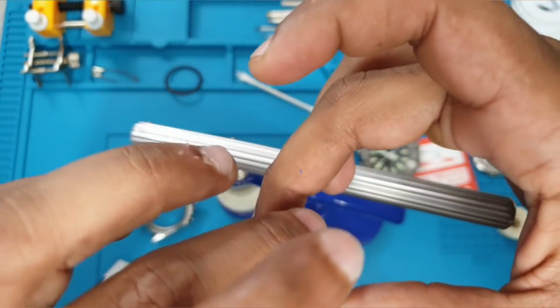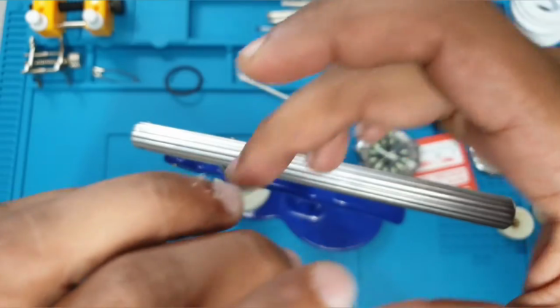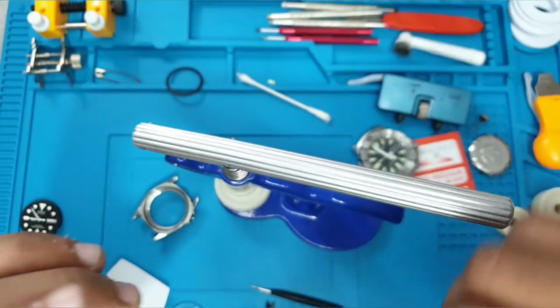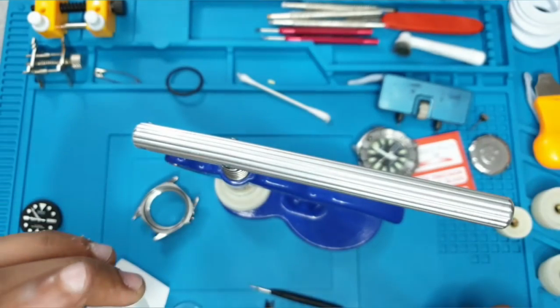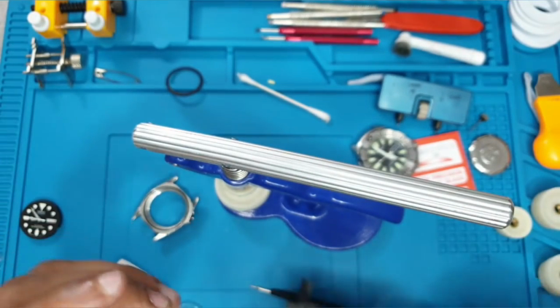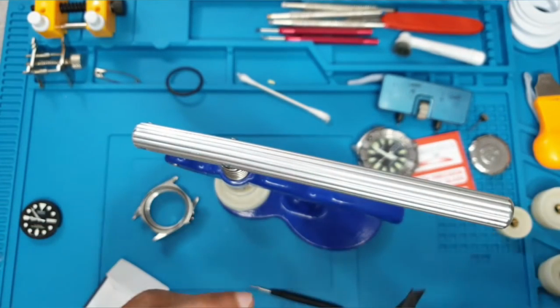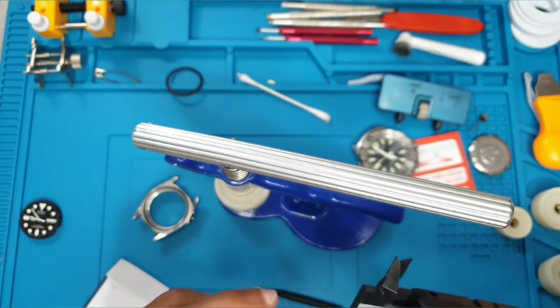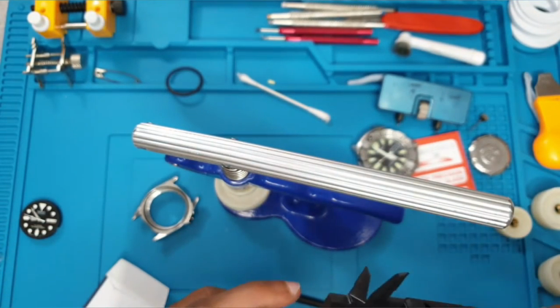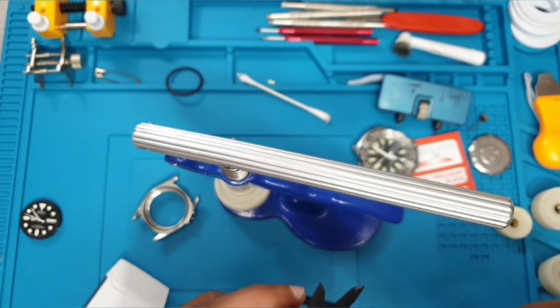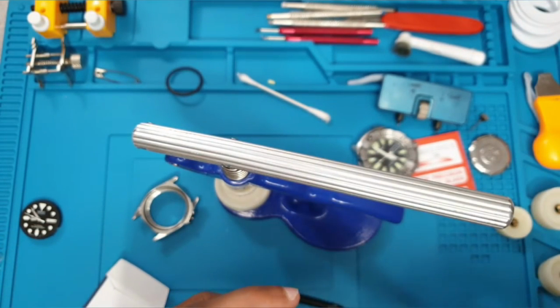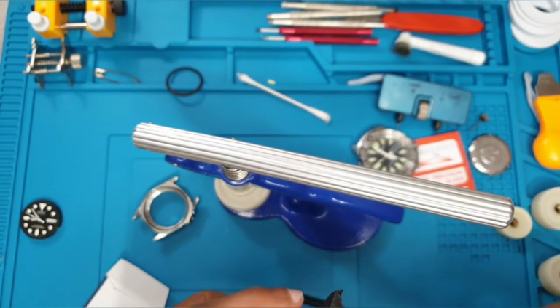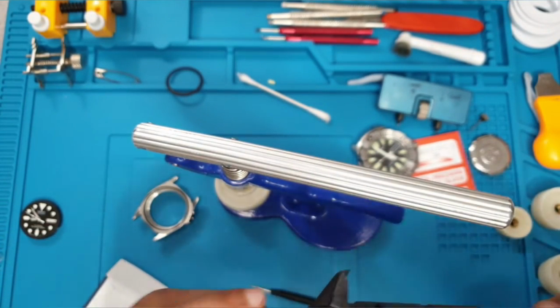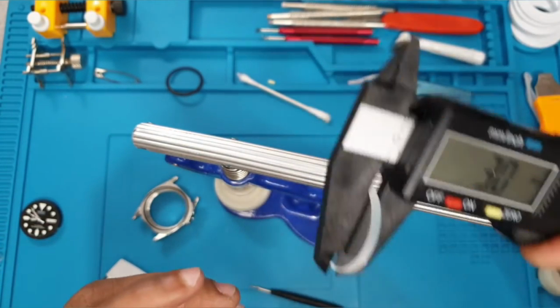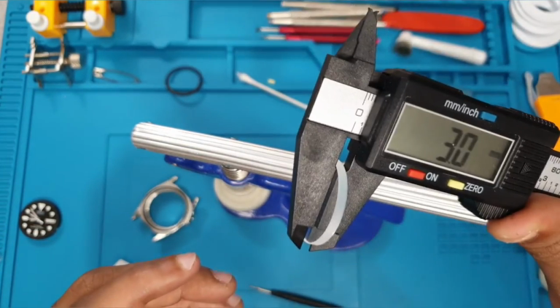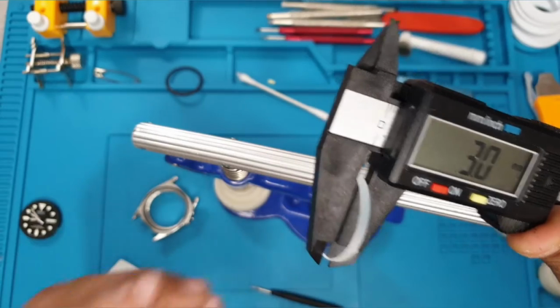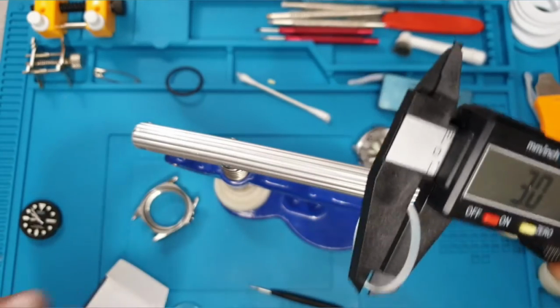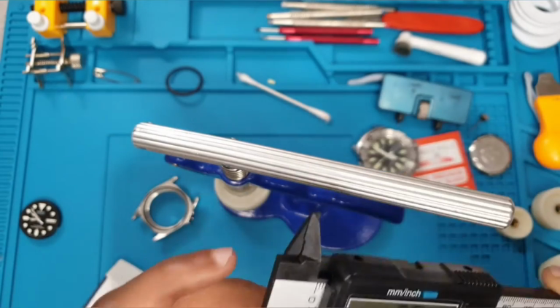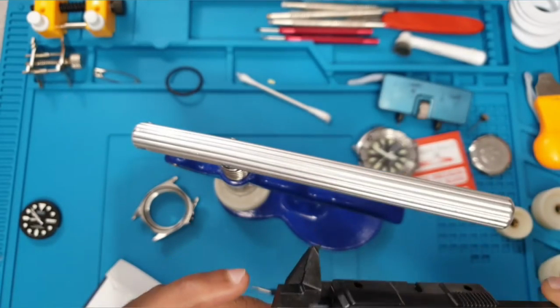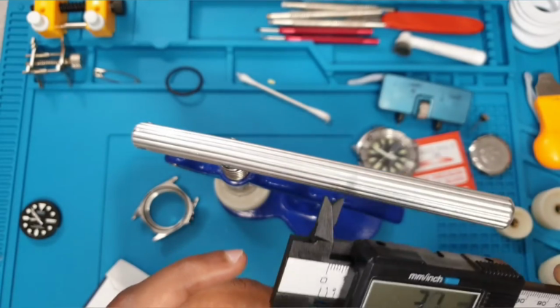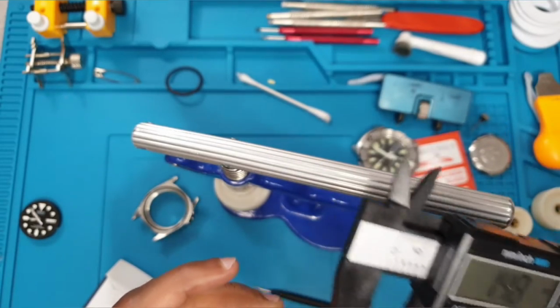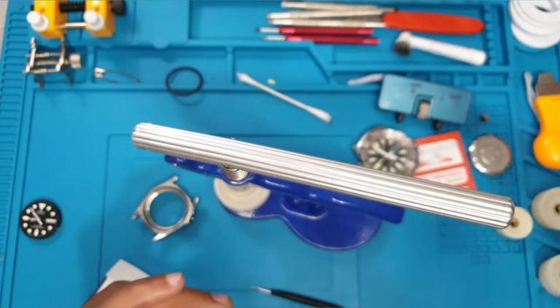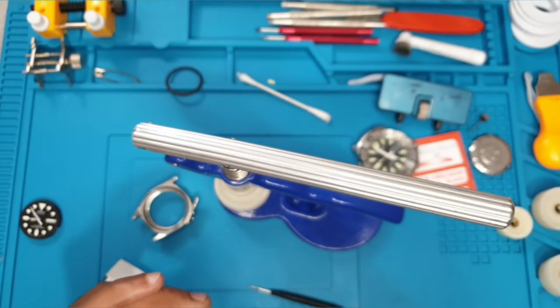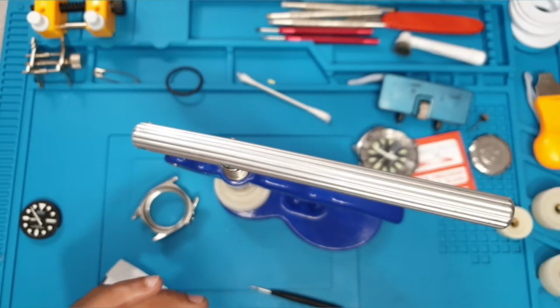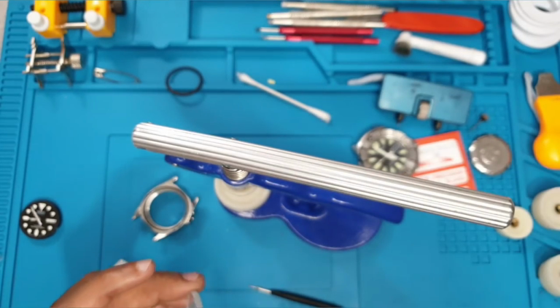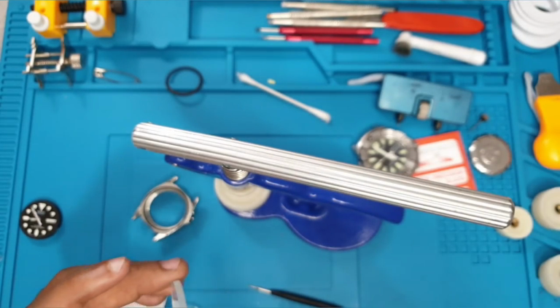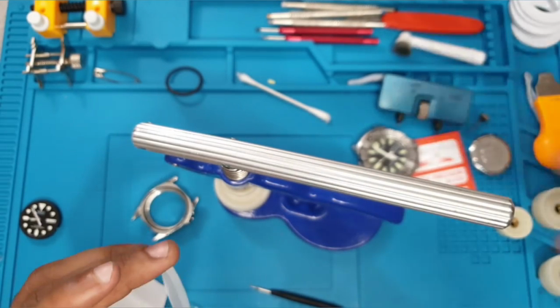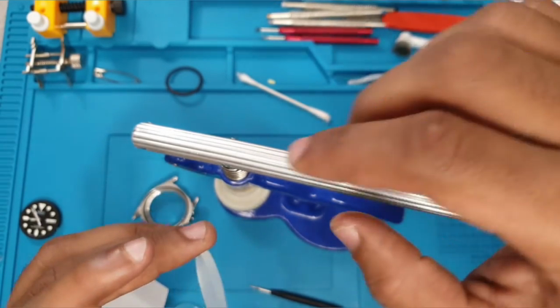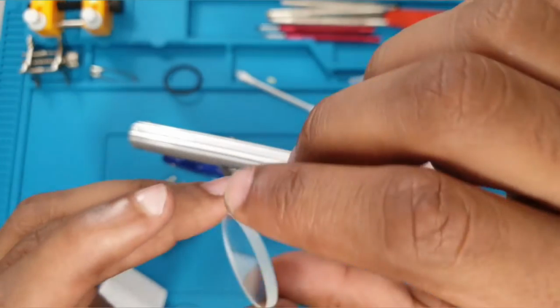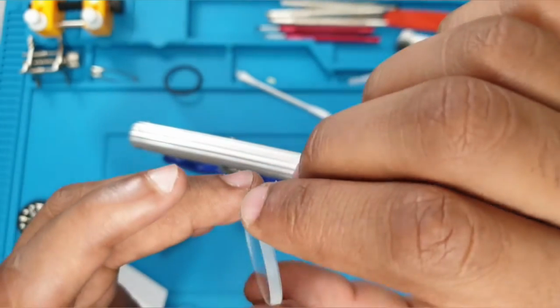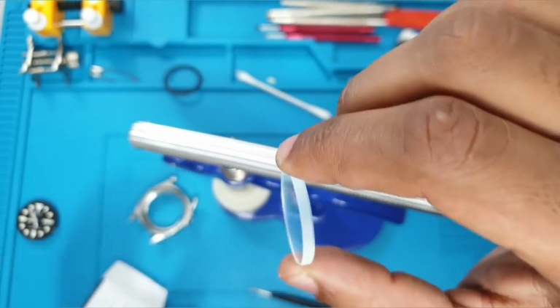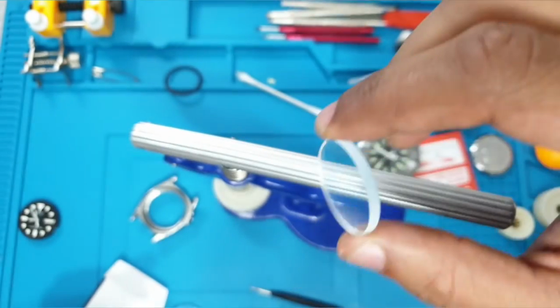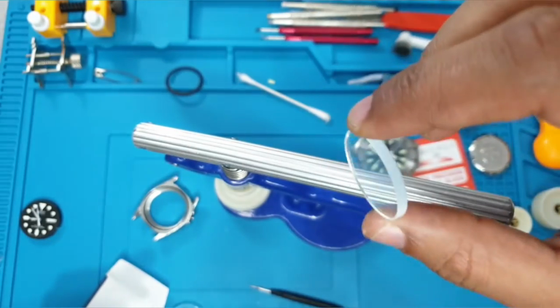The replacement we have has no chamfer edge — it's a flat crystal. The dimensions: we need a two and a half but this one is a three mil. You did notice there was a slight gap between the bezel insert and the case due to the chamfer — let's see how the three mil one looks.